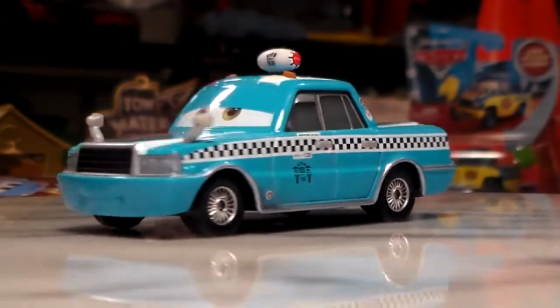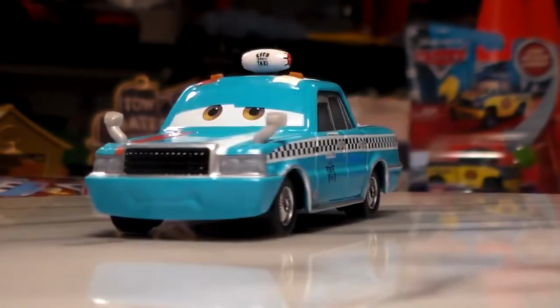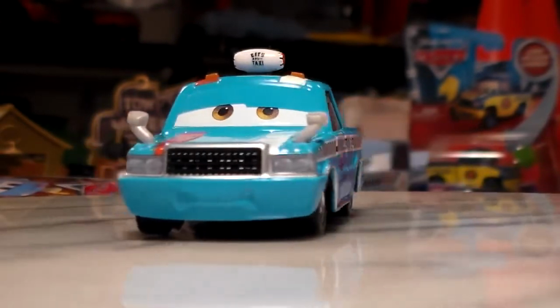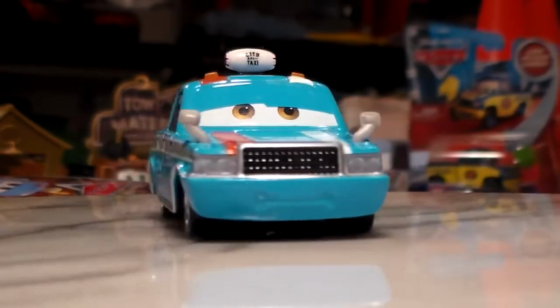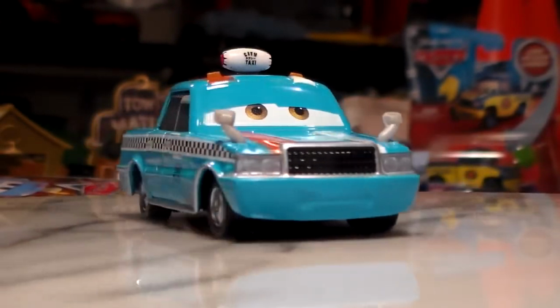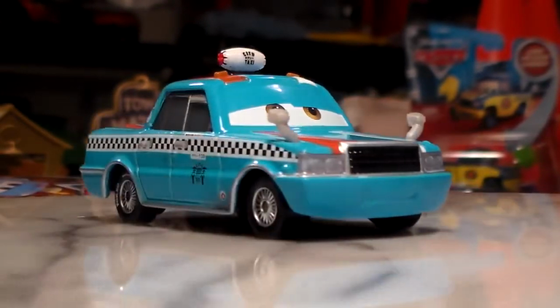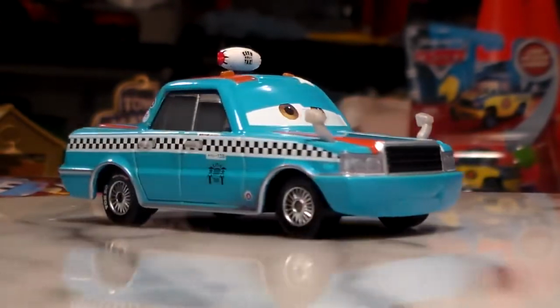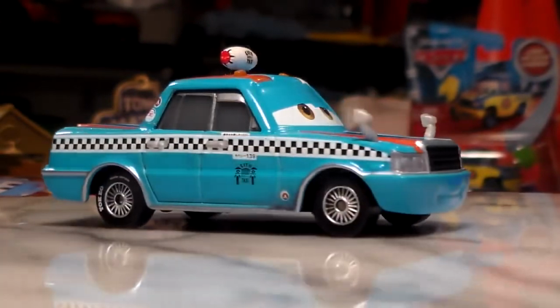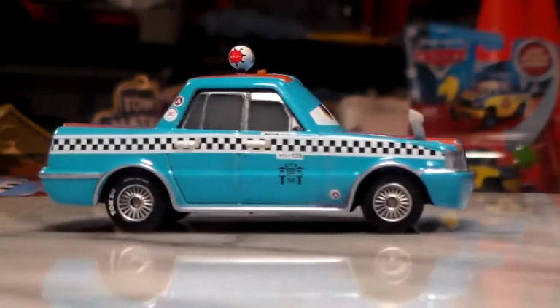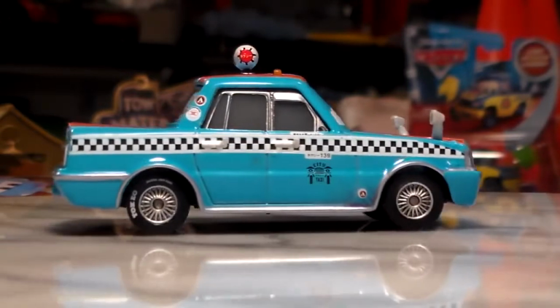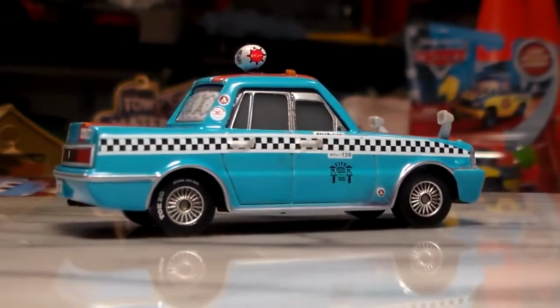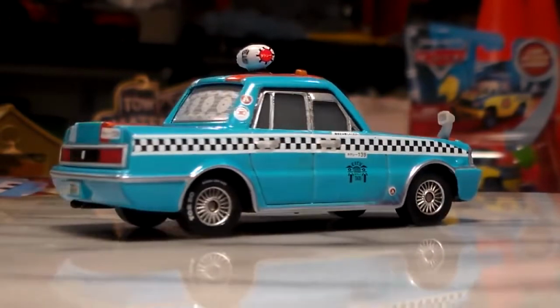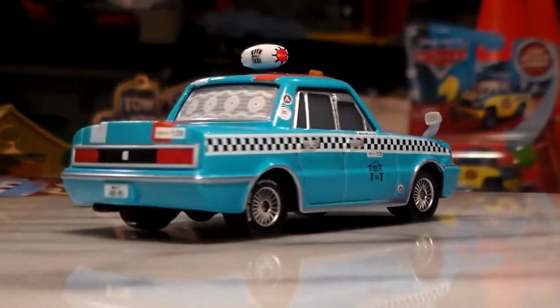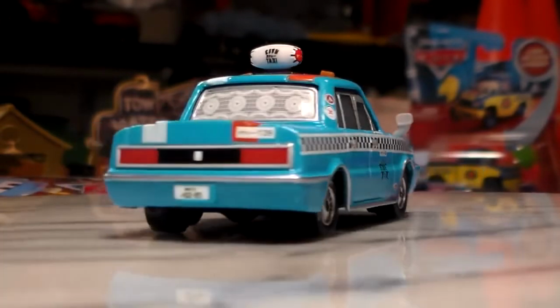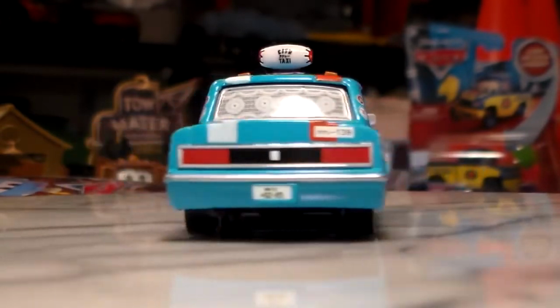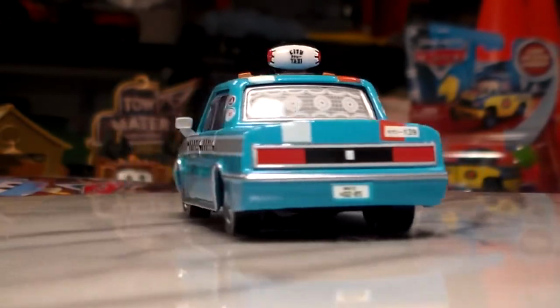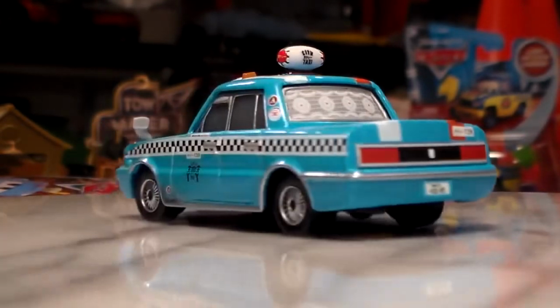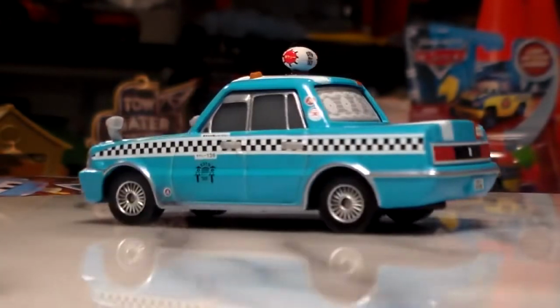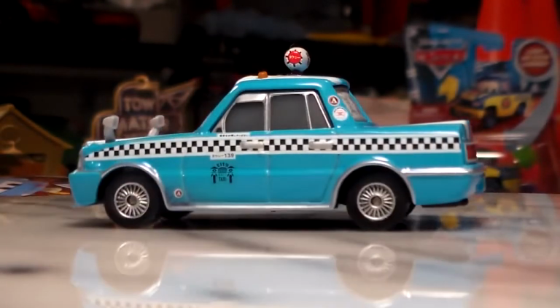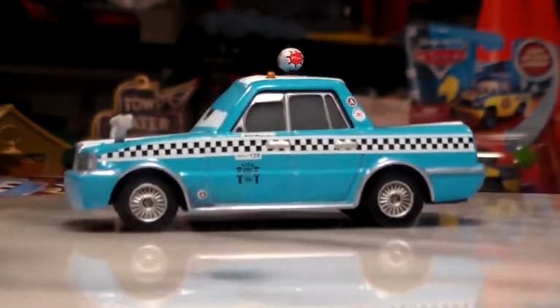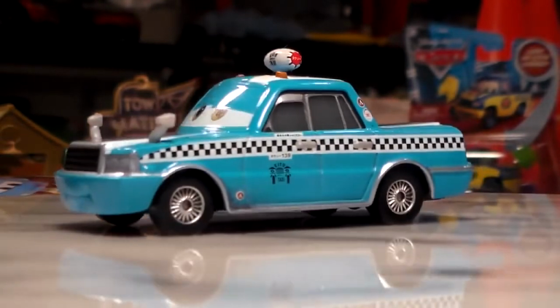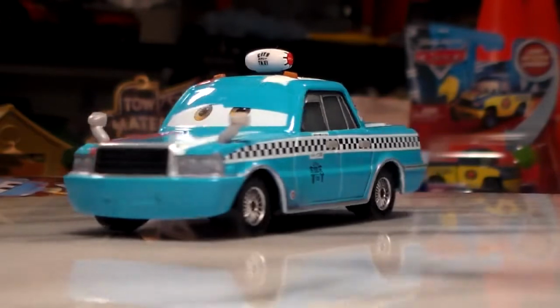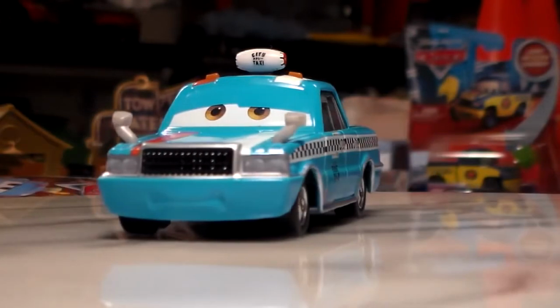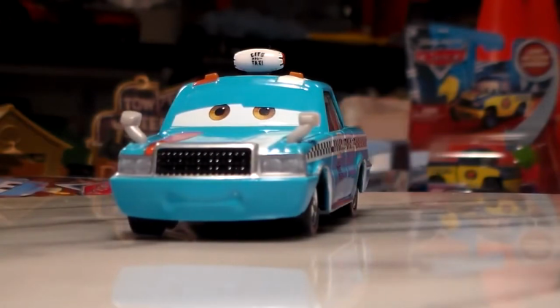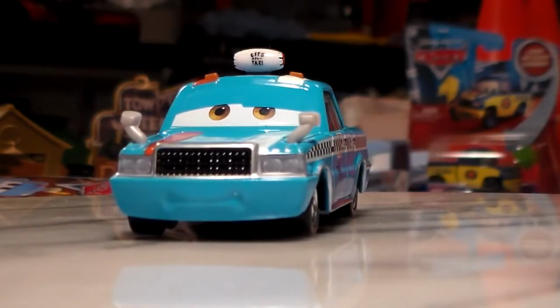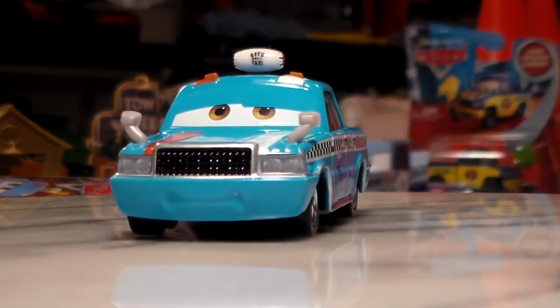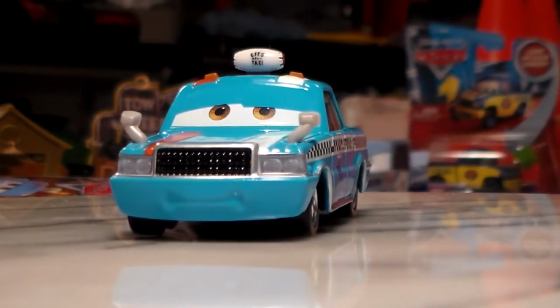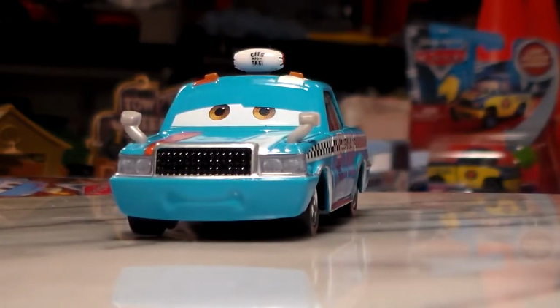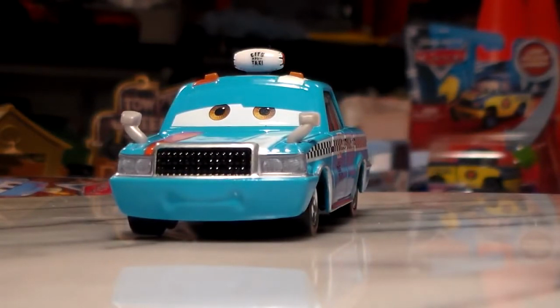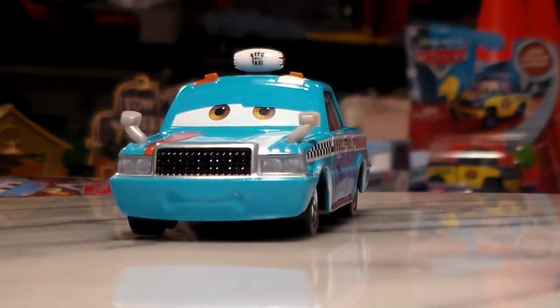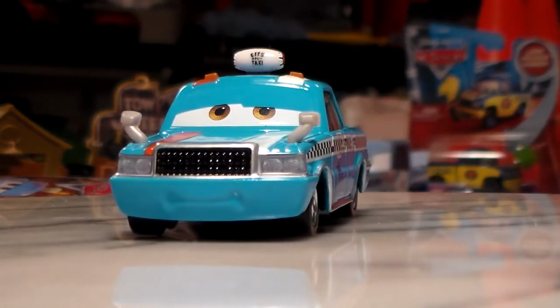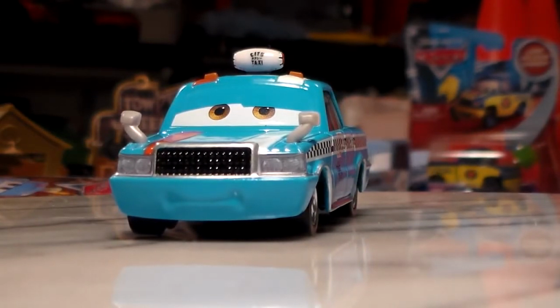The only car left in the Cruisin' Tokyo series is Vic Vanley, which is really cool to complete my collection. I'll probably start doing full collection videos towards the end of the summer, by the way.